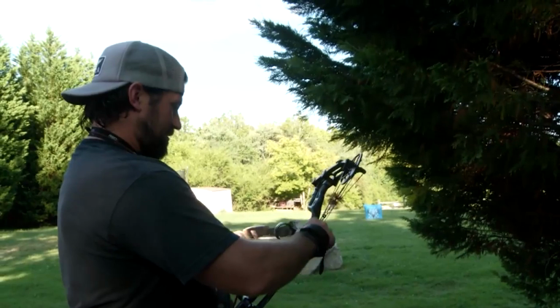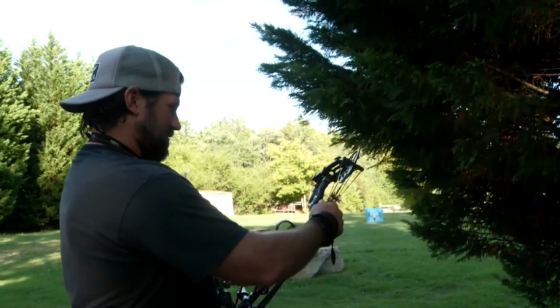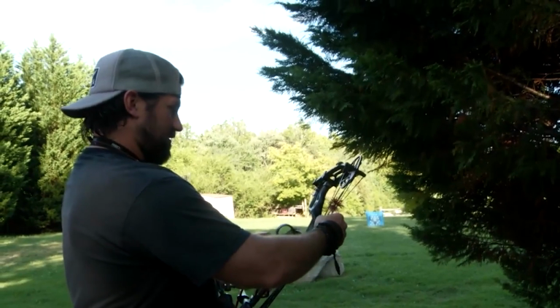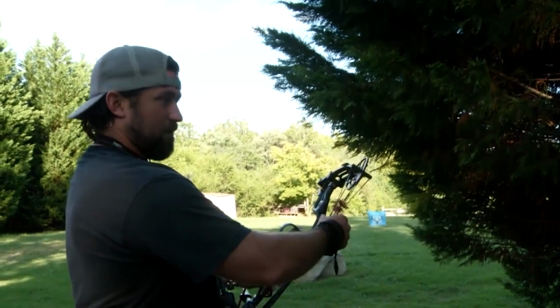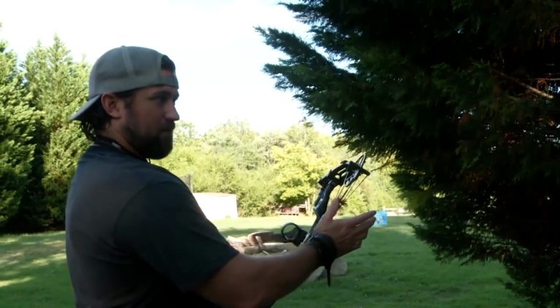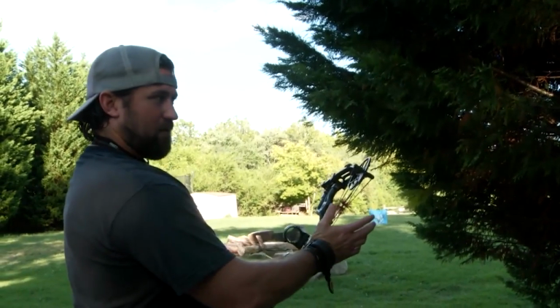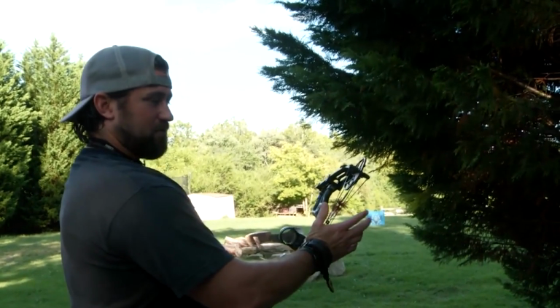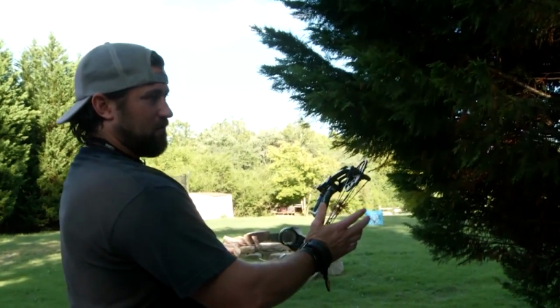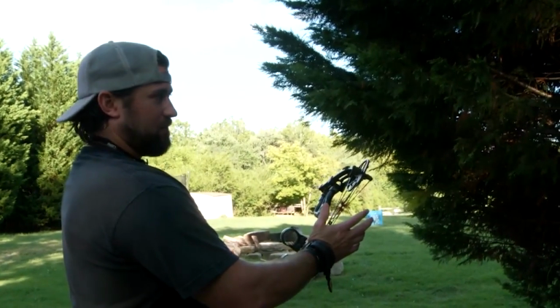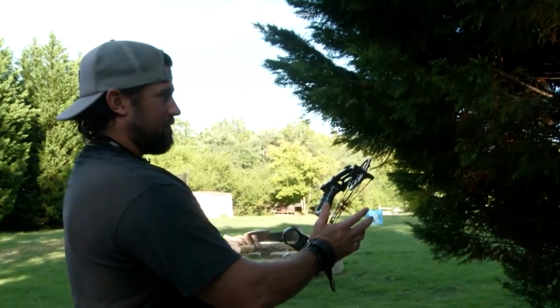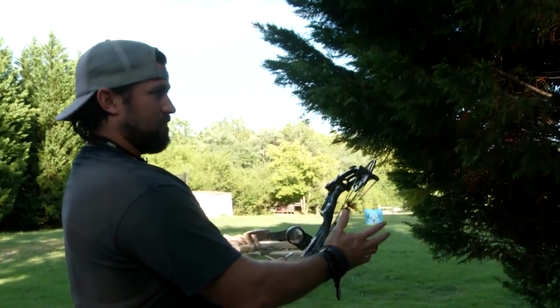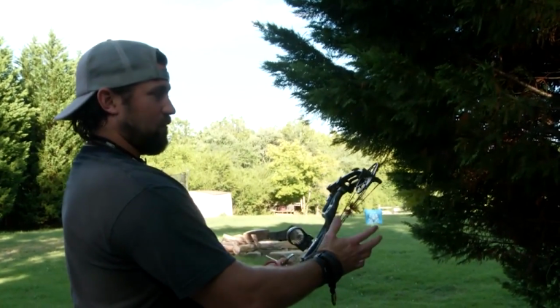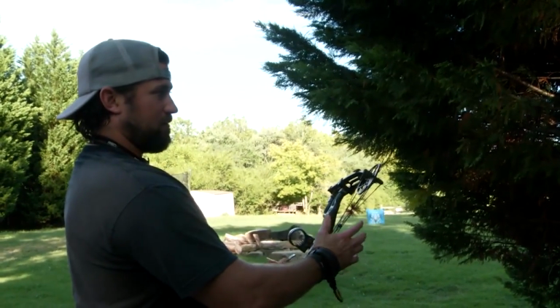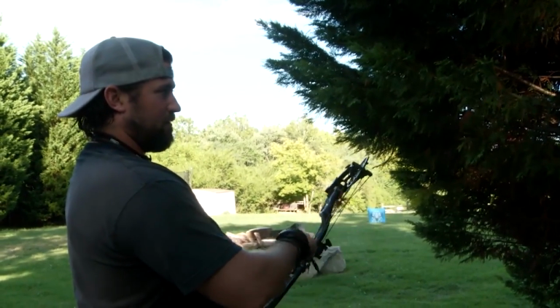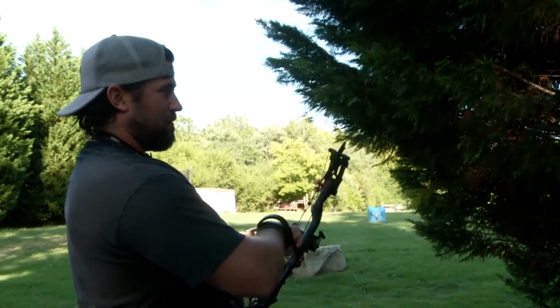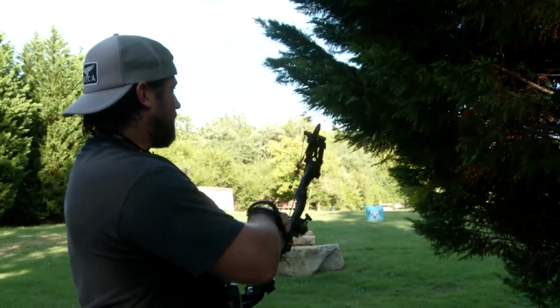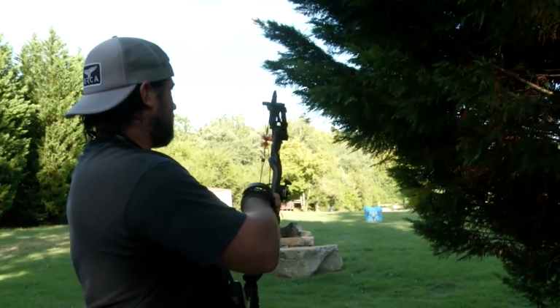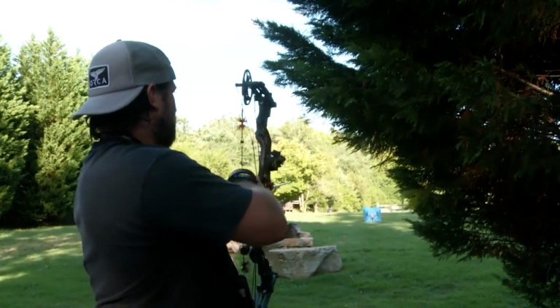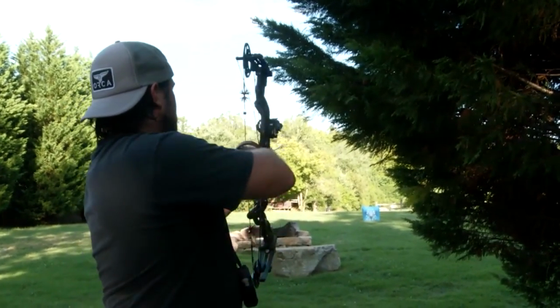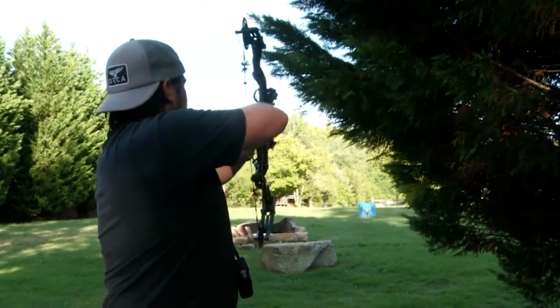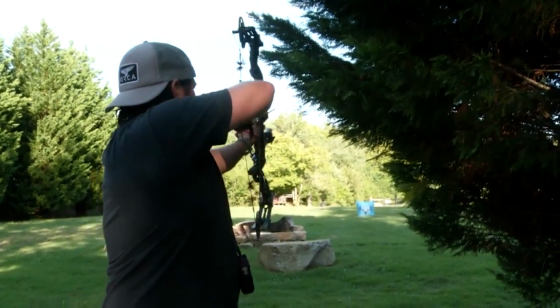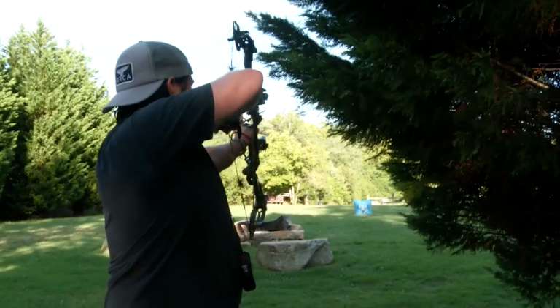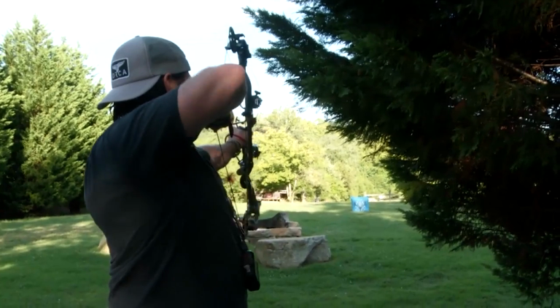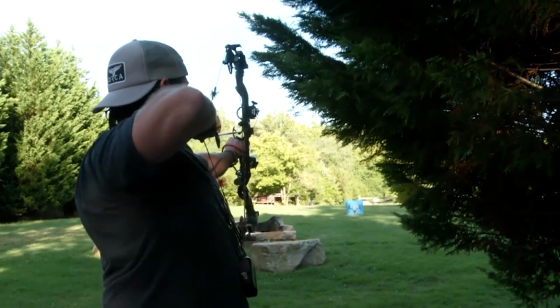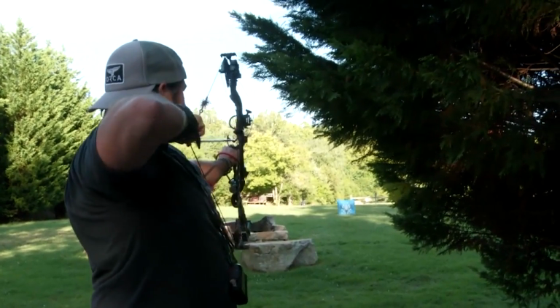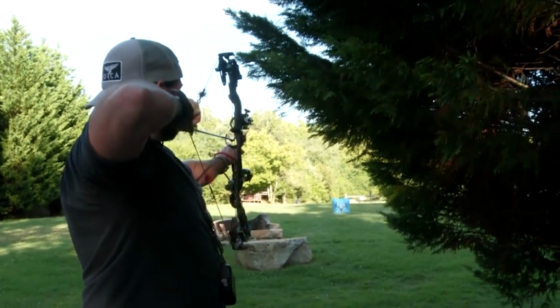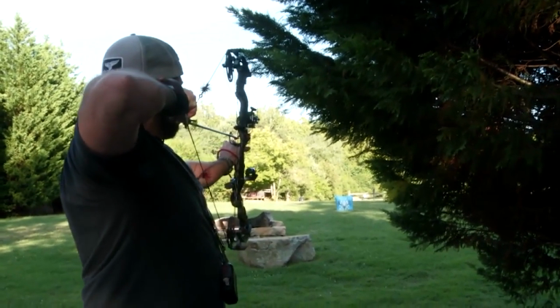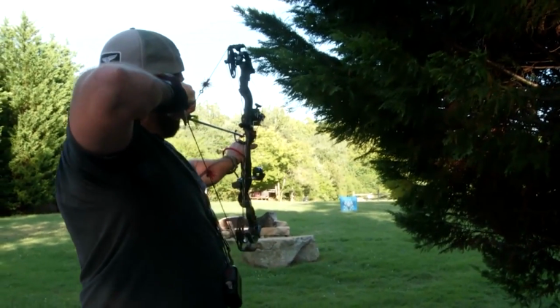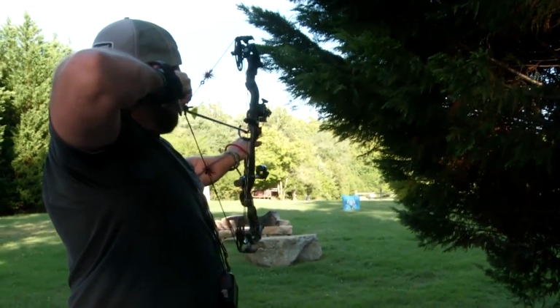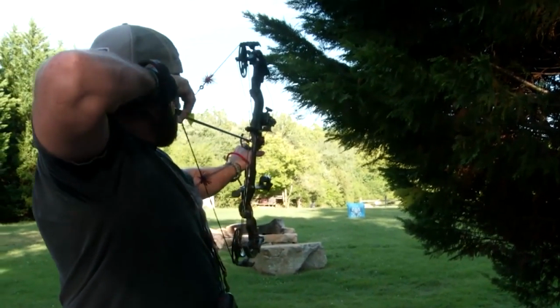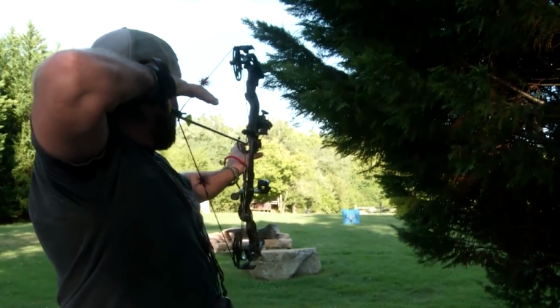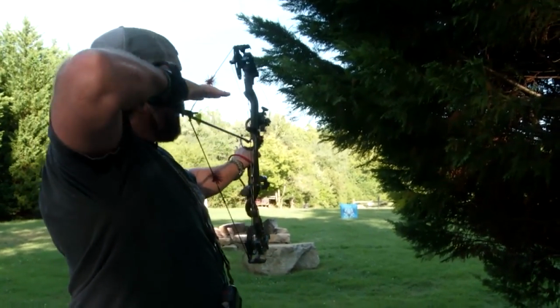If you keep your bow in your car or truck with you, get home from work, pop out in the yard, smack a couple of targets and just try to be consistent.